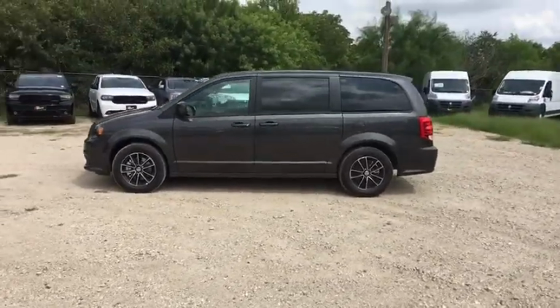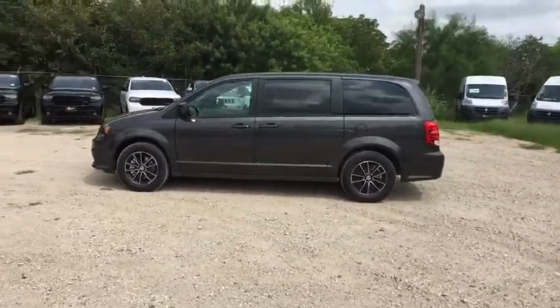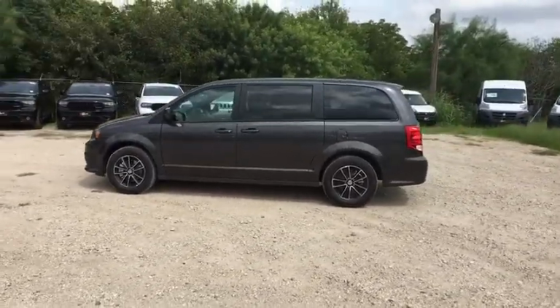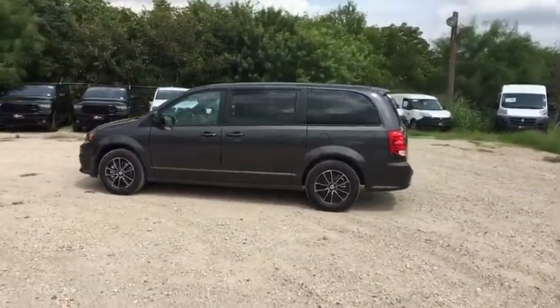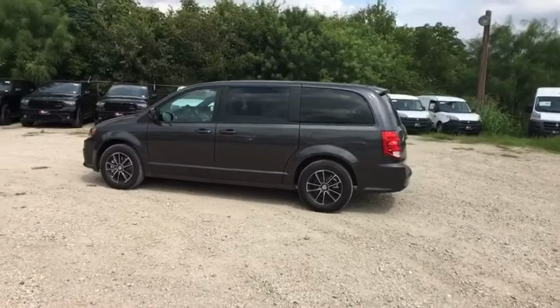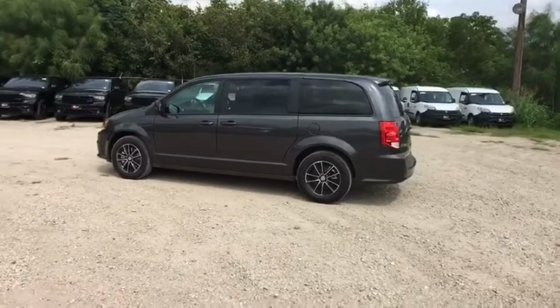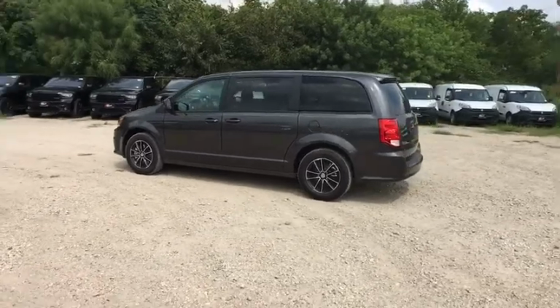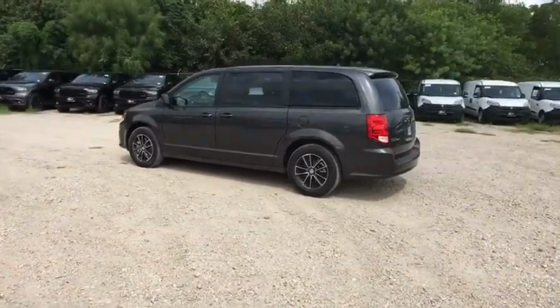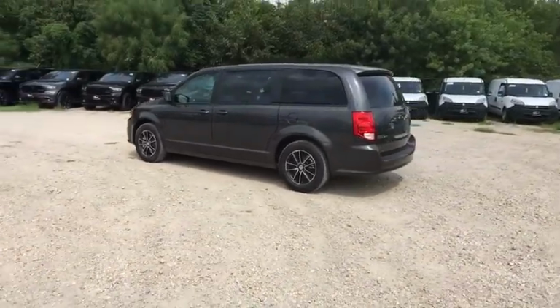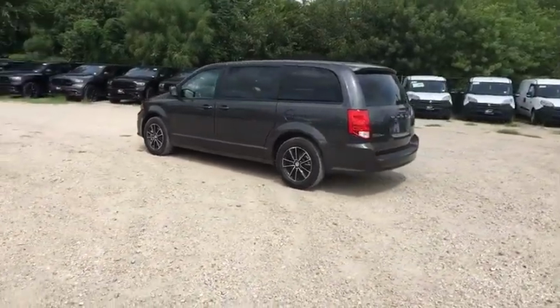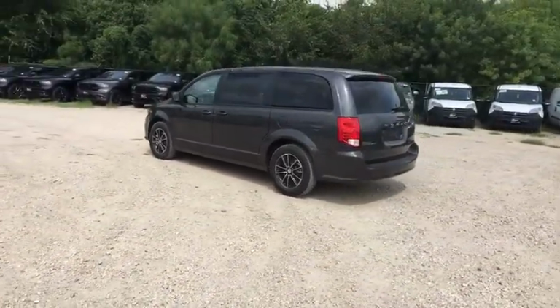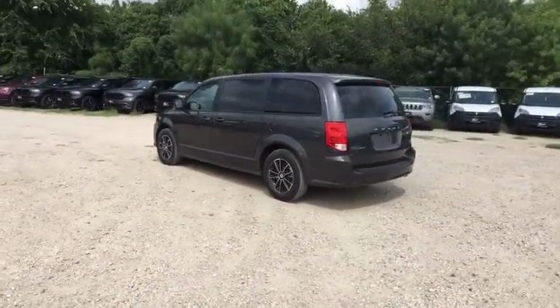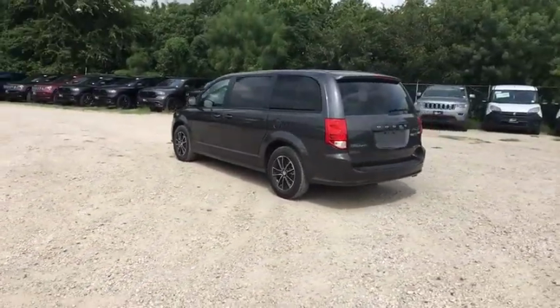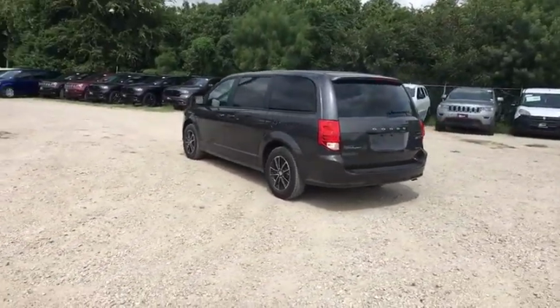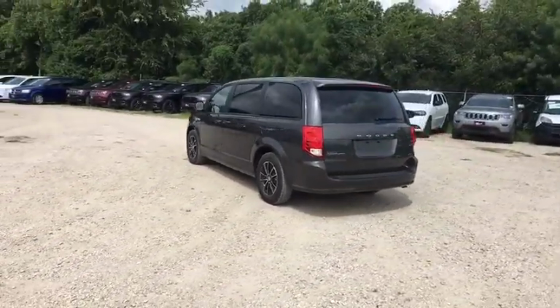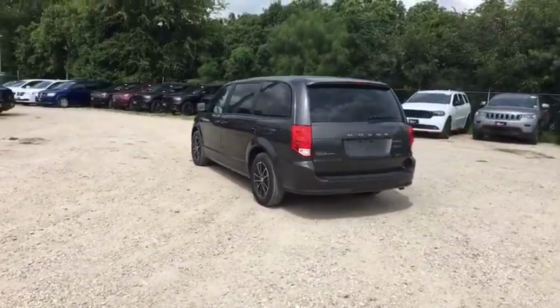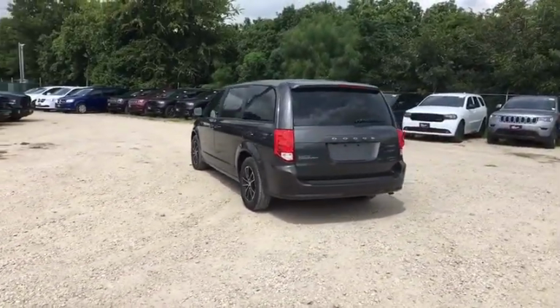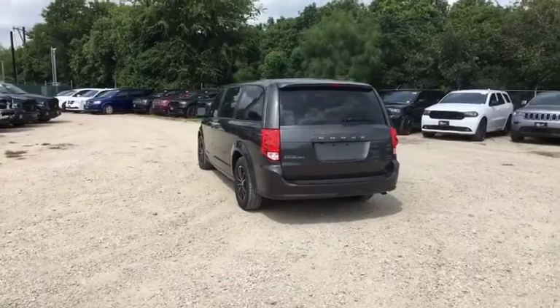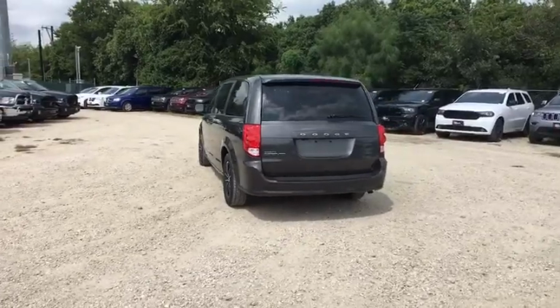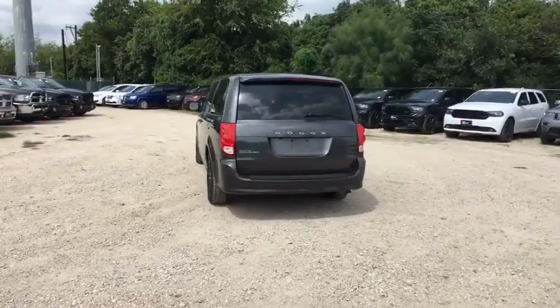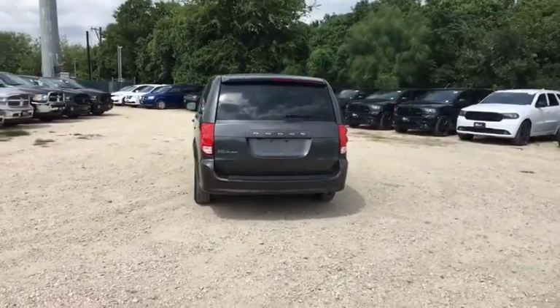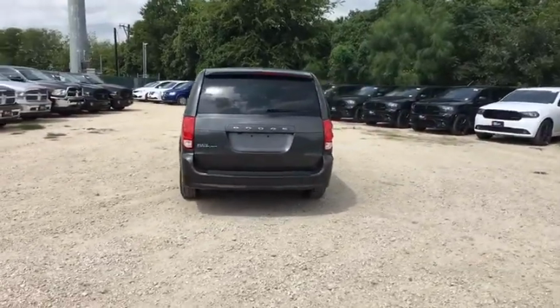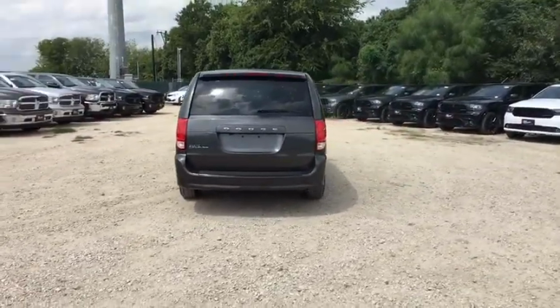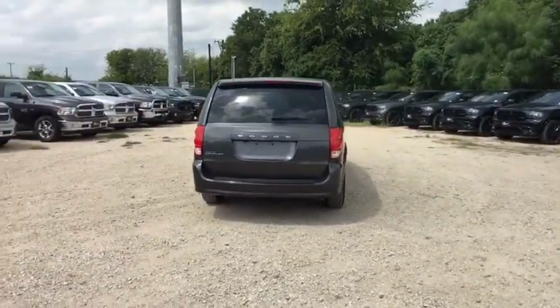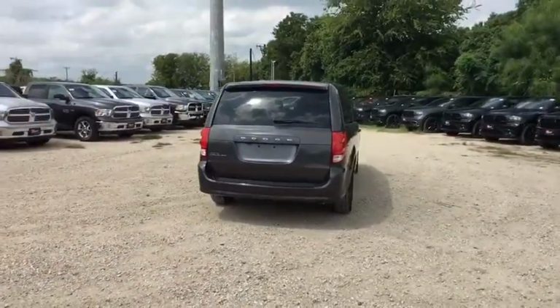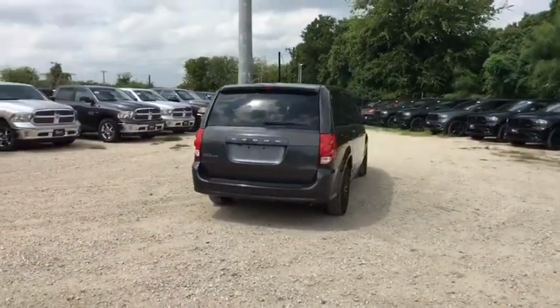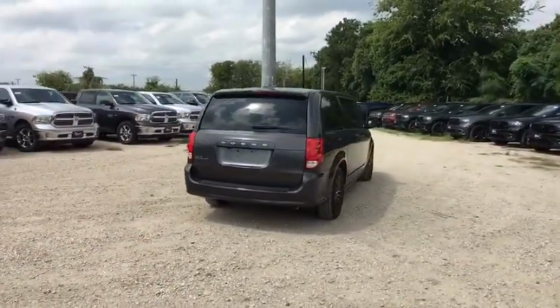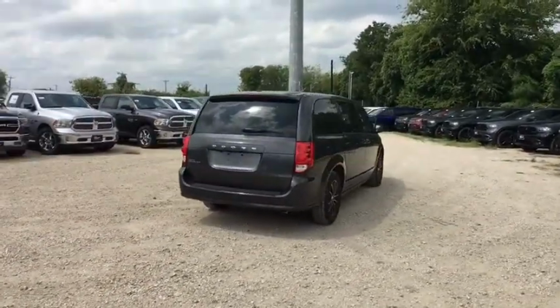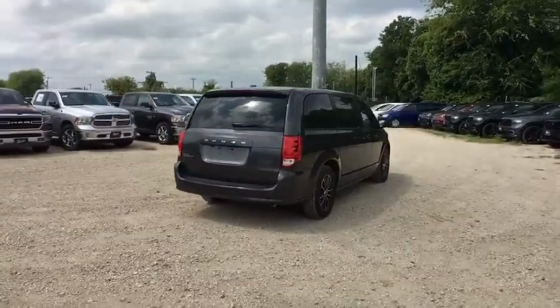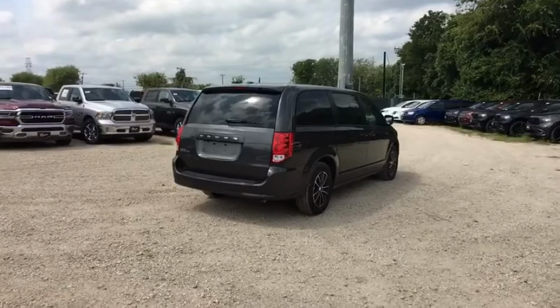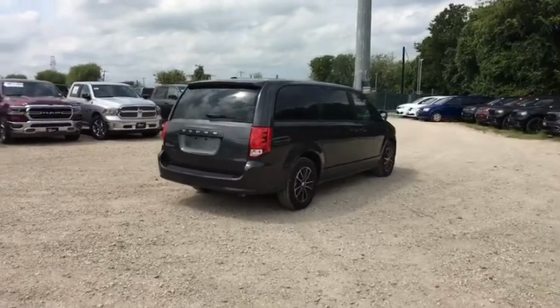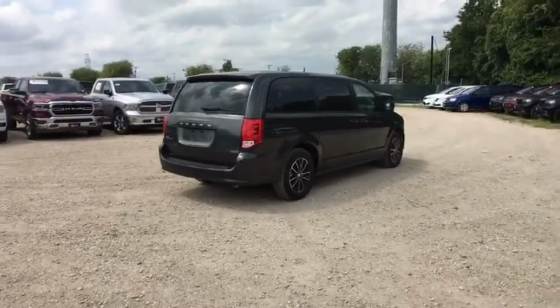Its vast interior is widely praised, with an innovative seating arrangement, versatile cargo storage, and enough entertainment features to keep the kids entertained on road trips. This vehicle has less than 100 miles.